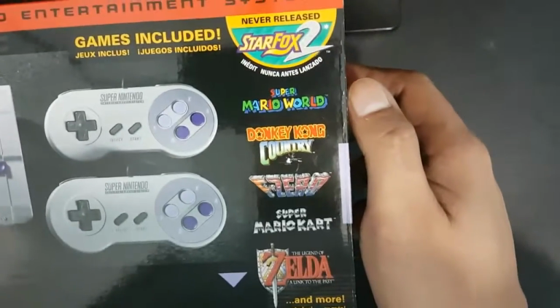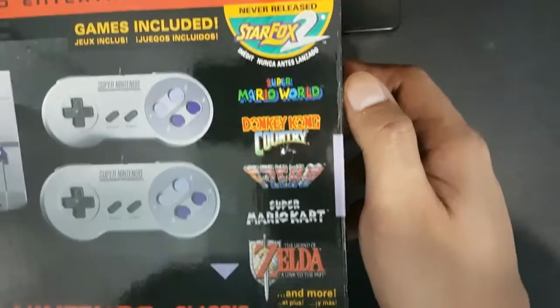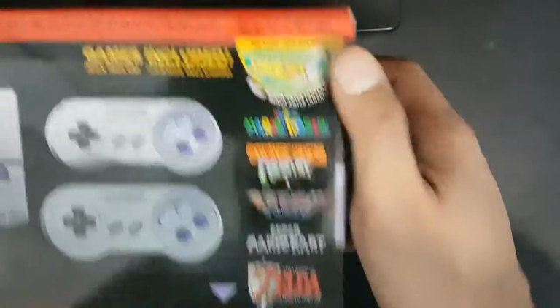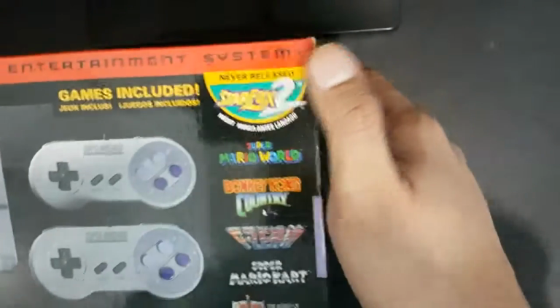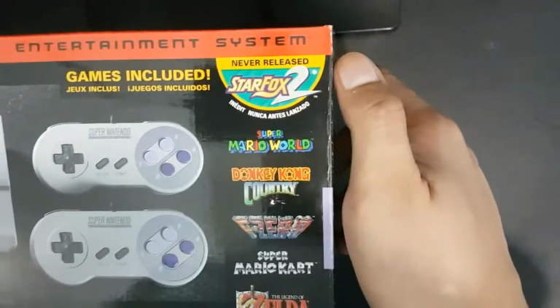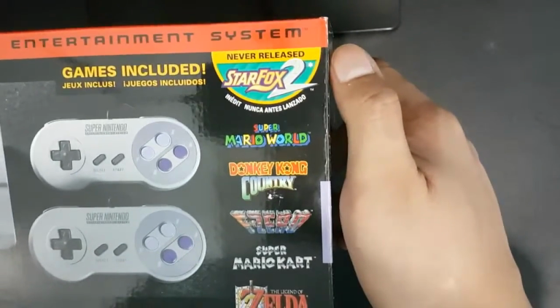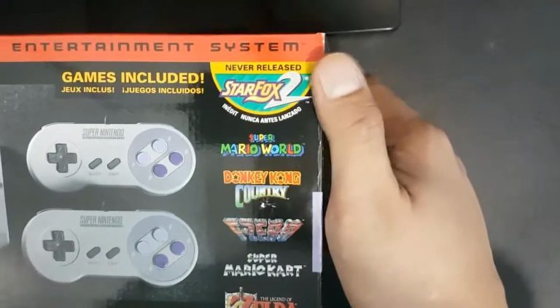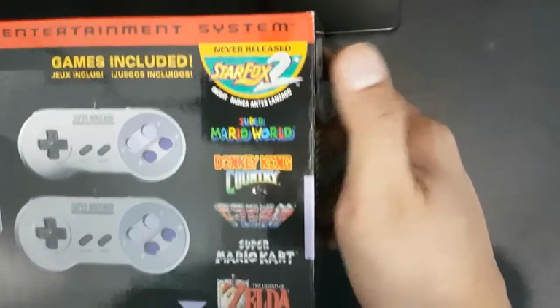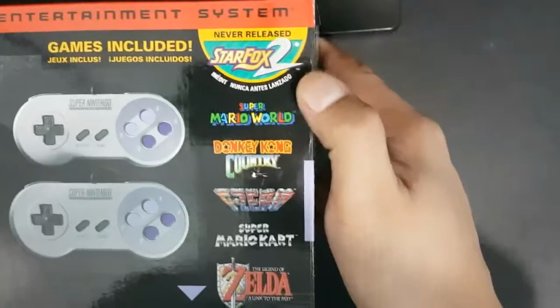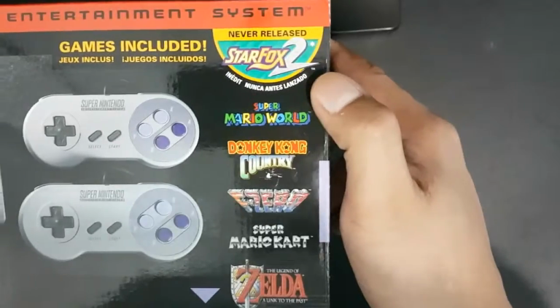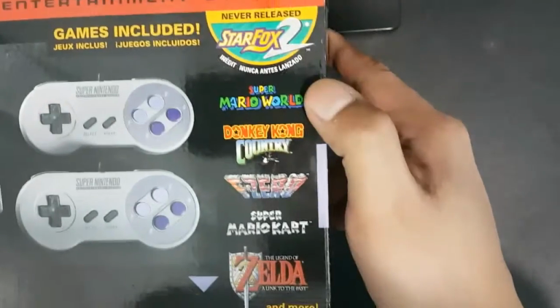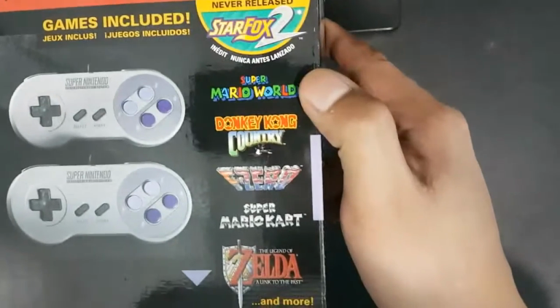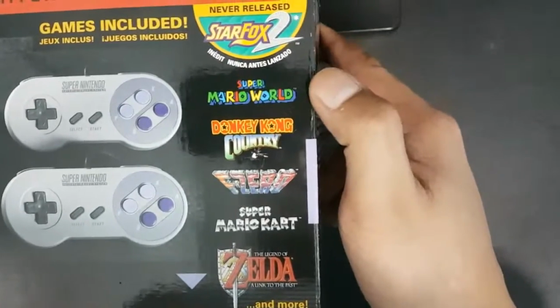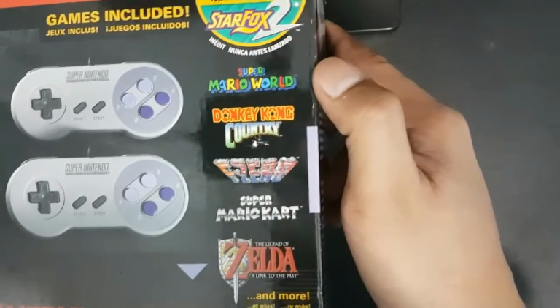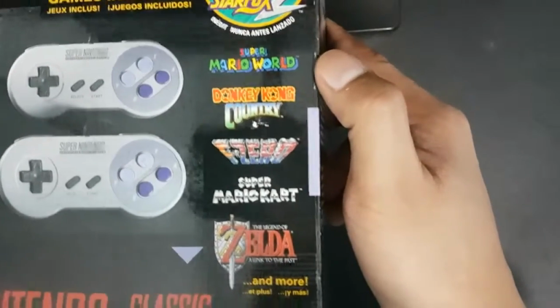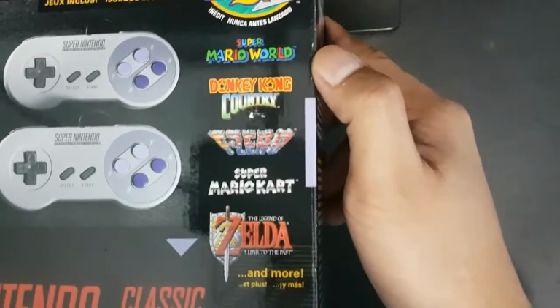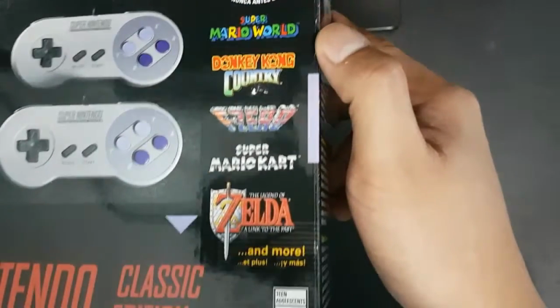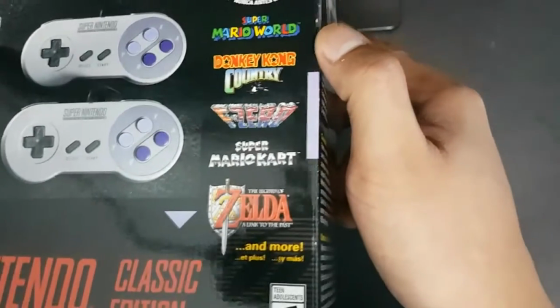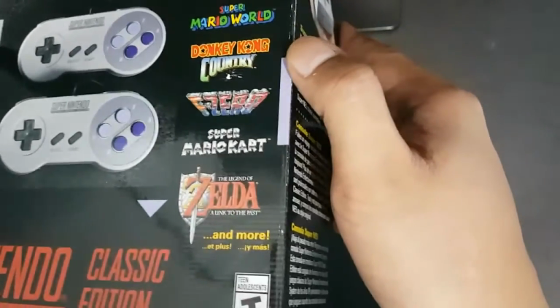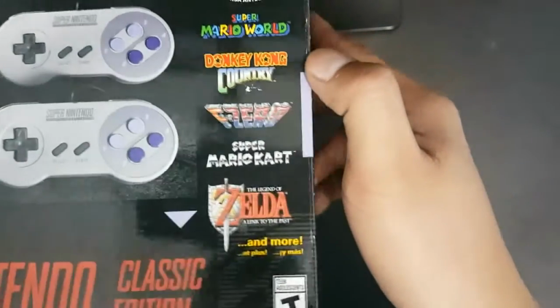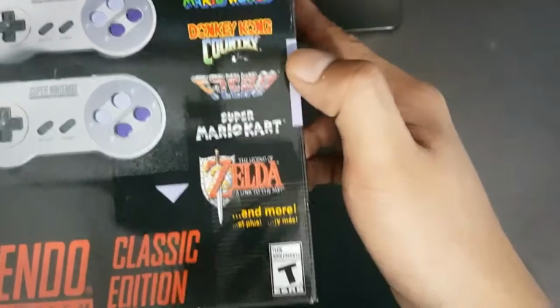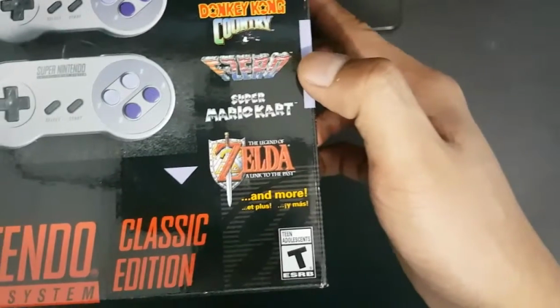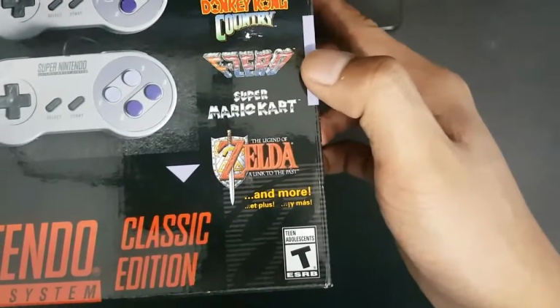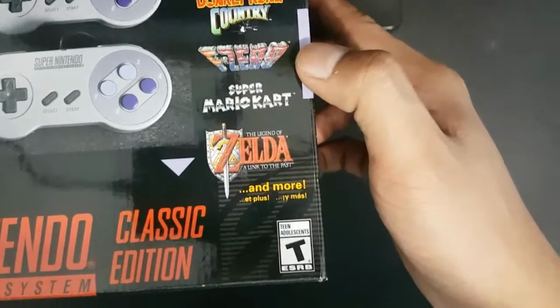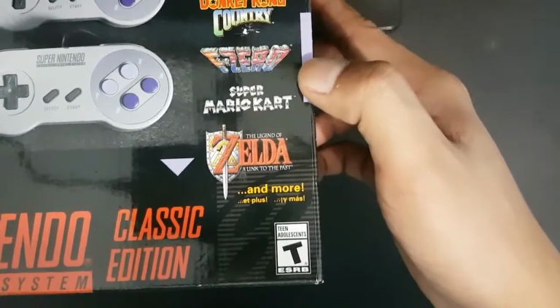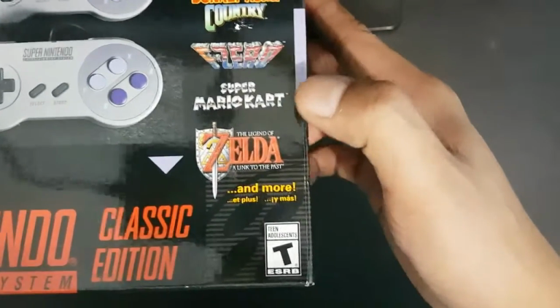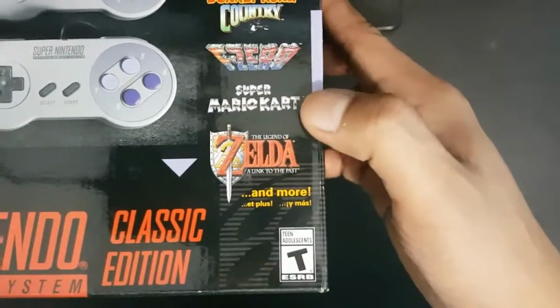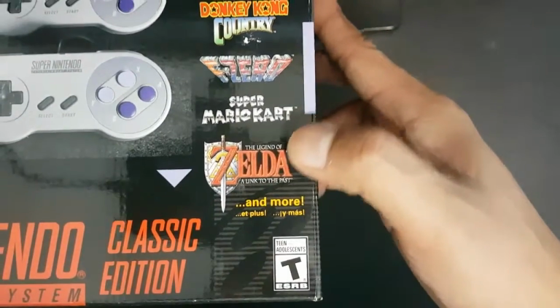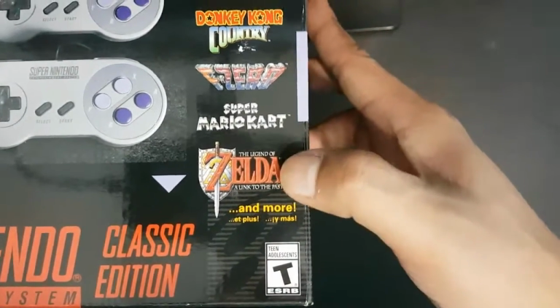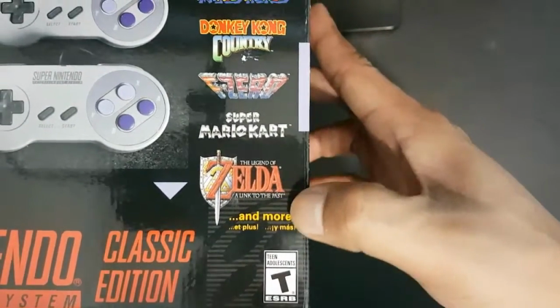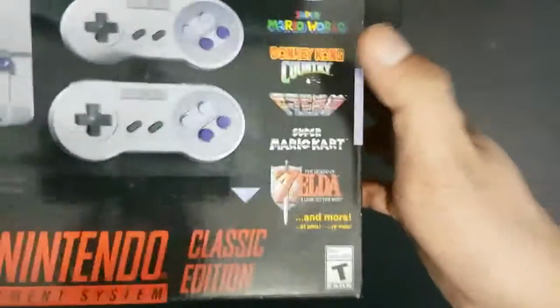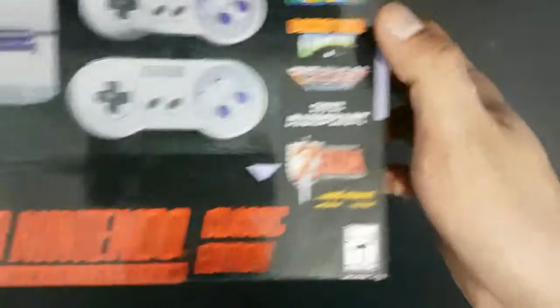The pre-installed games include the never-before-released Star Fox 2, Super Mario World, Donkey Kong Country, F-Zero, Super Mario Kart, The Legend of Zelda, and many more.